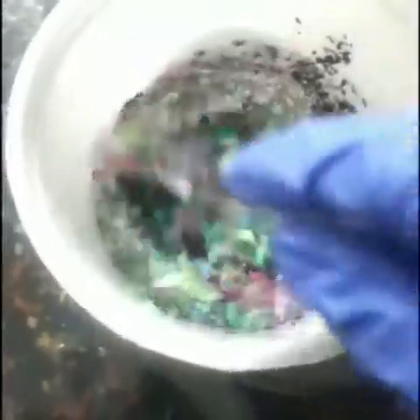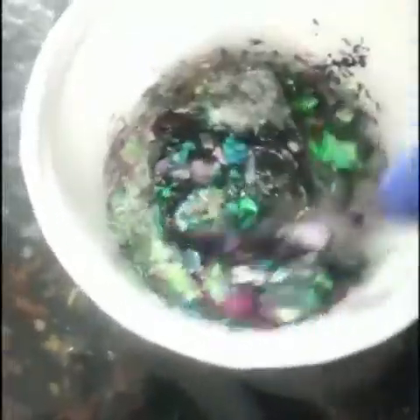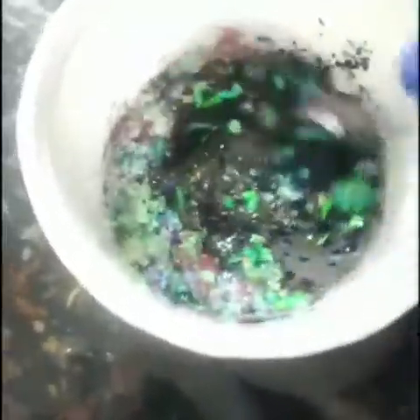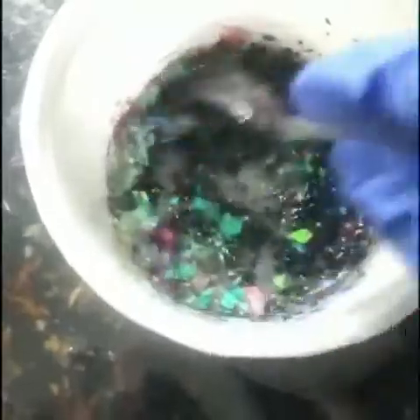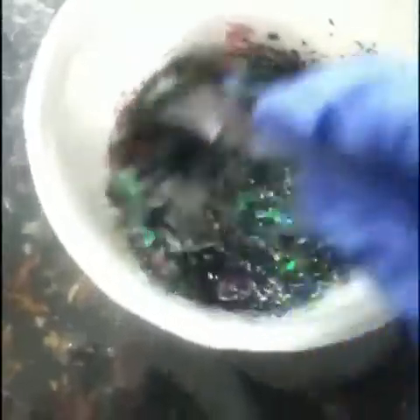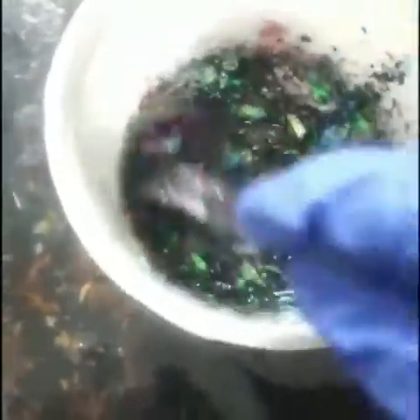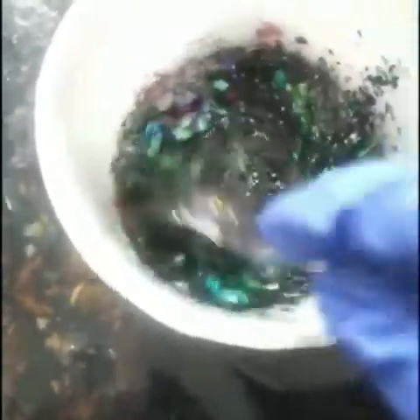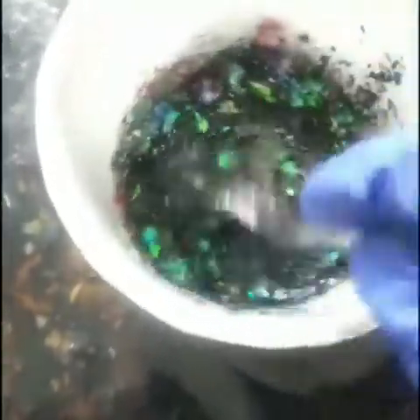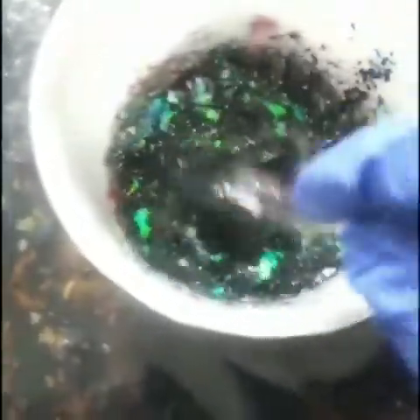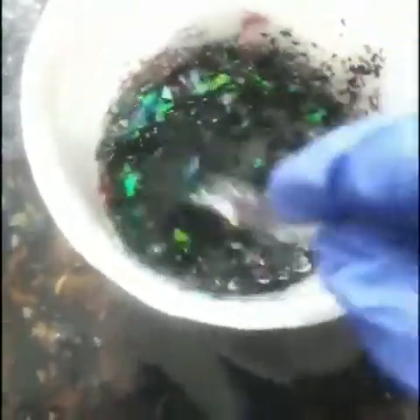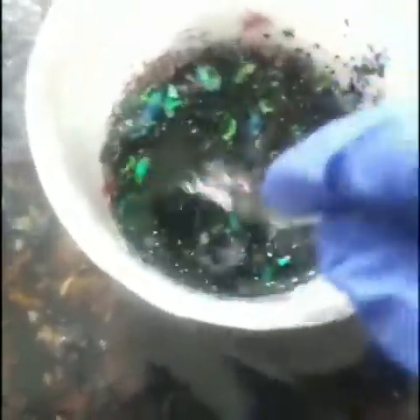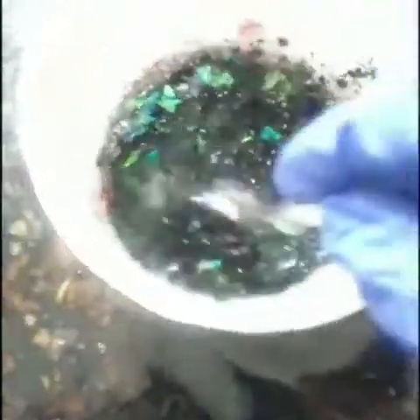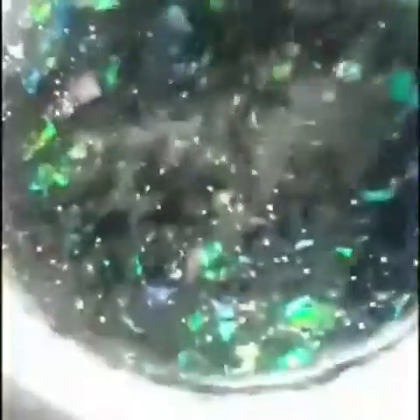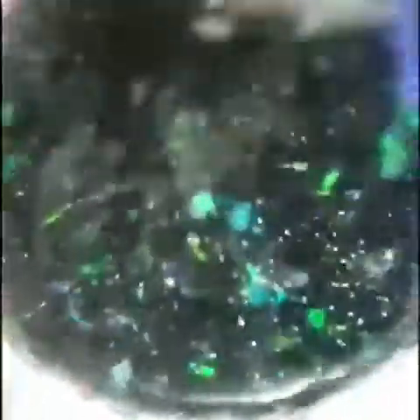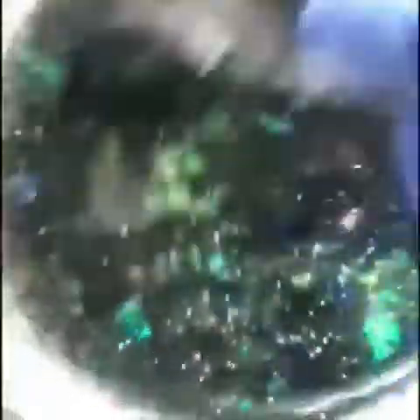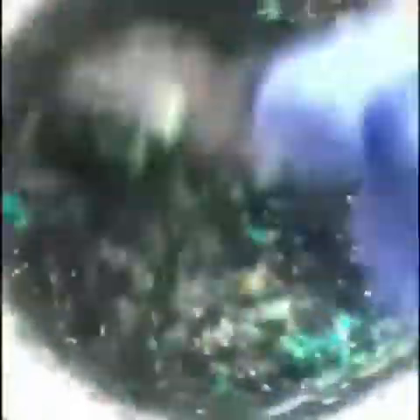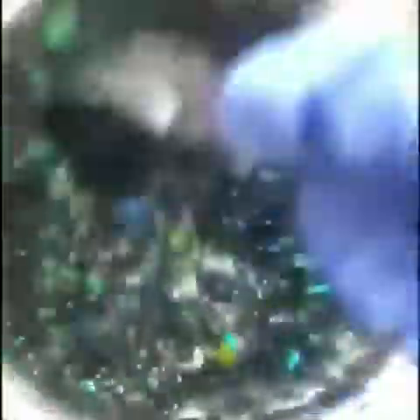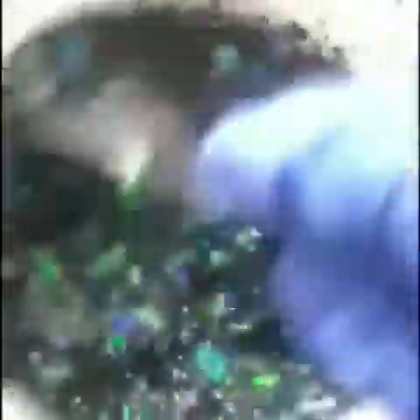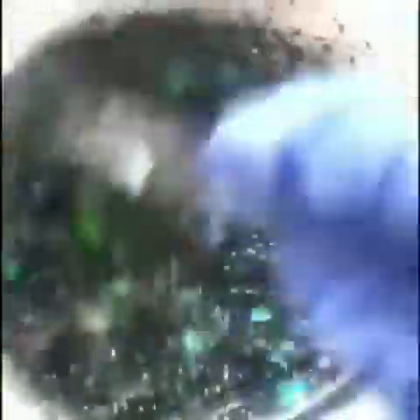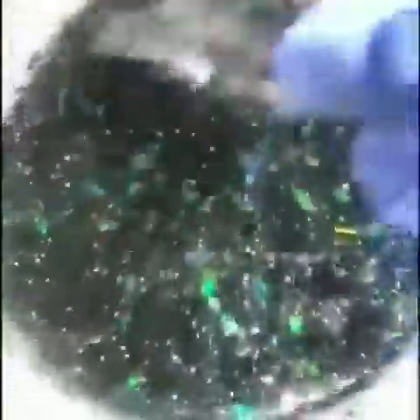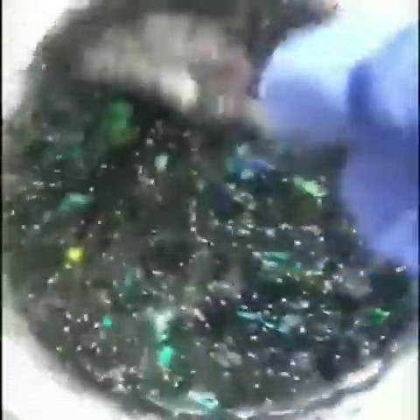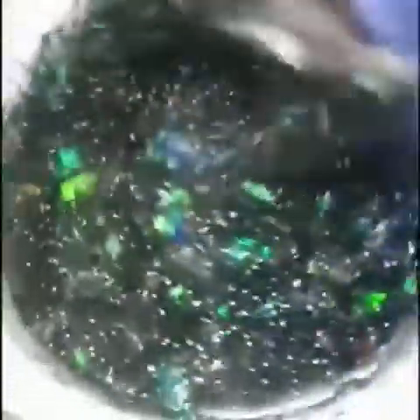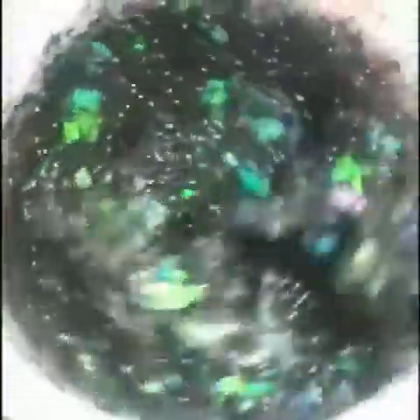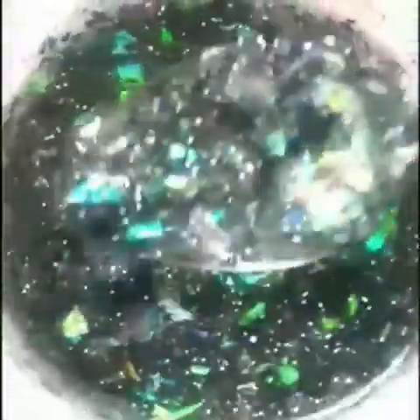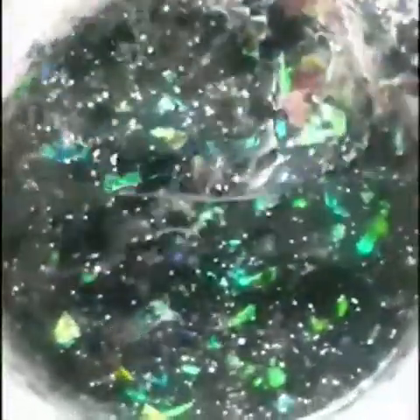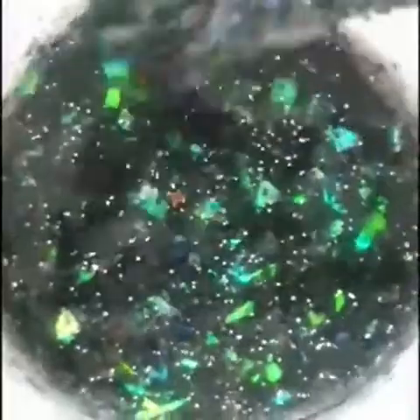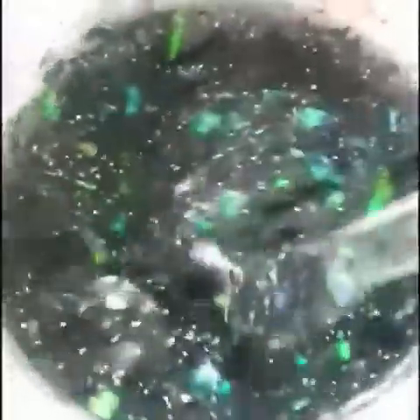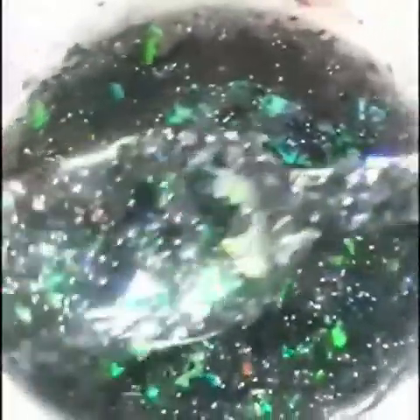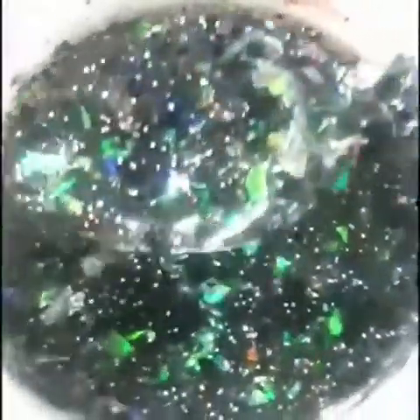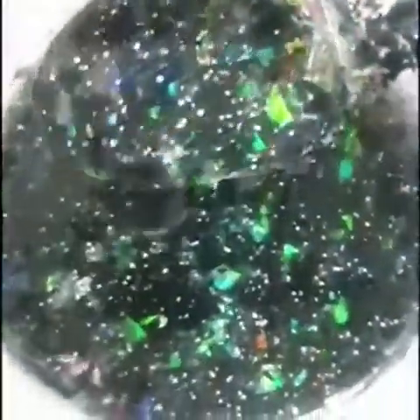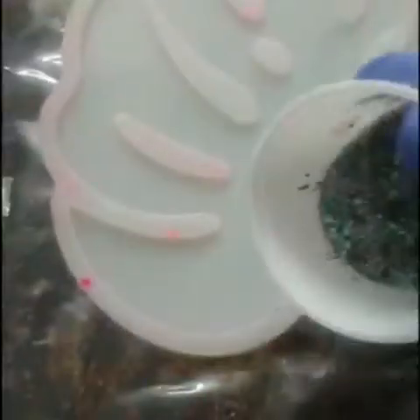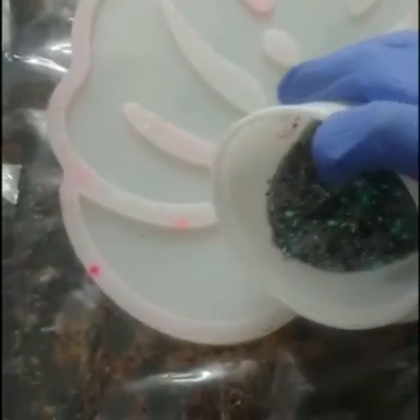I'm mixing tinsel mixes — these tinsels I bought from Silver Liners Art. They have a beautiful collection; you can check their profile. I'll be attaching their link in the description below.